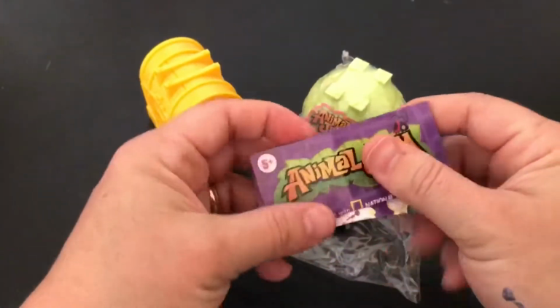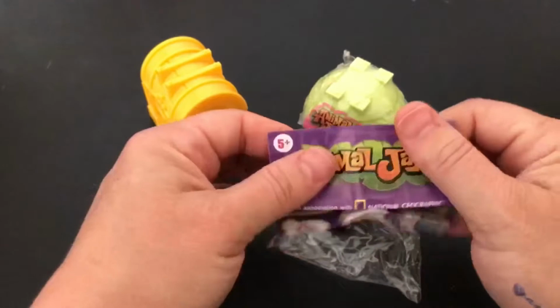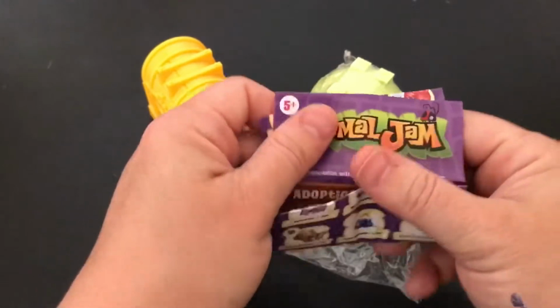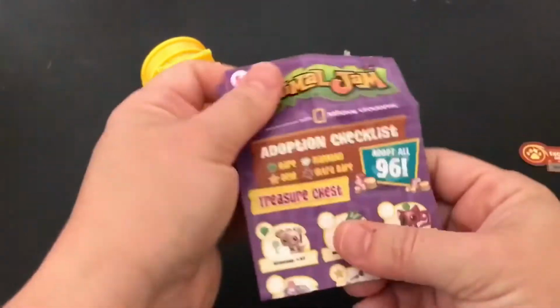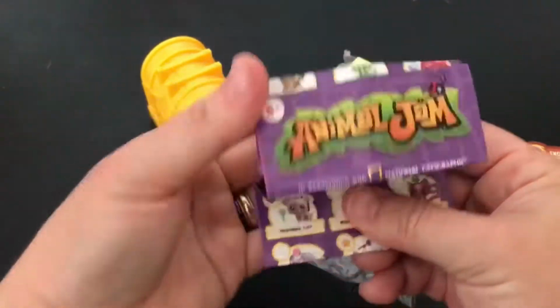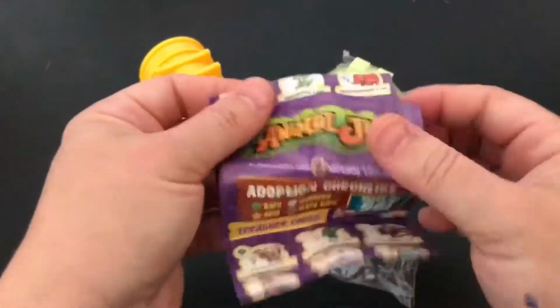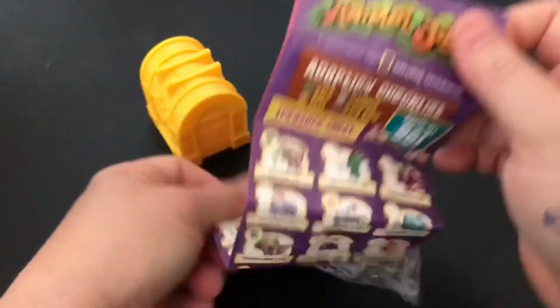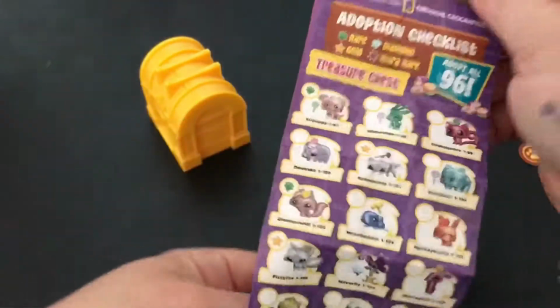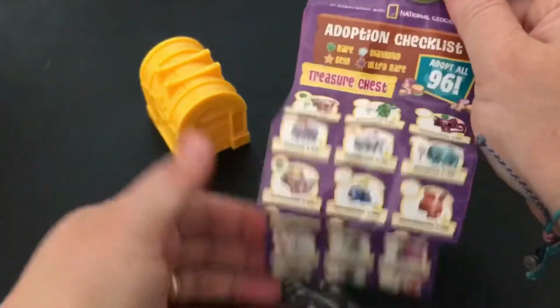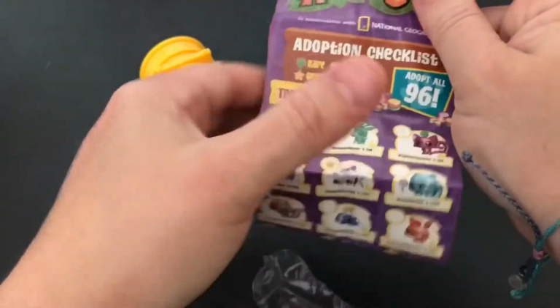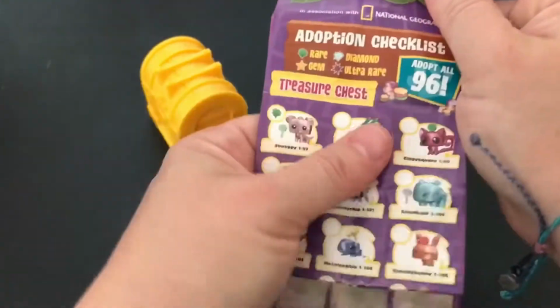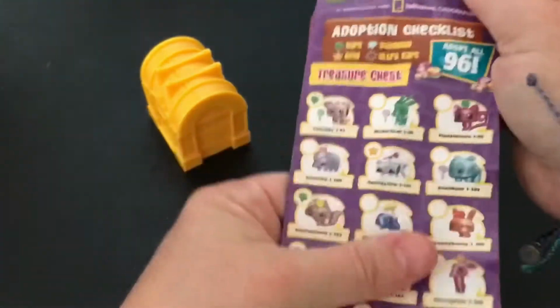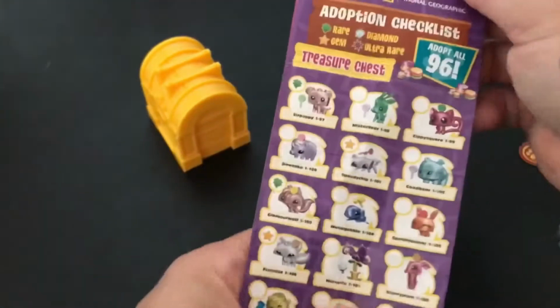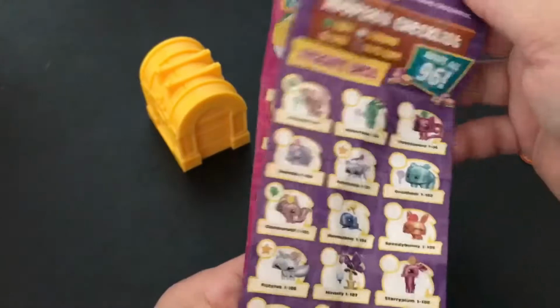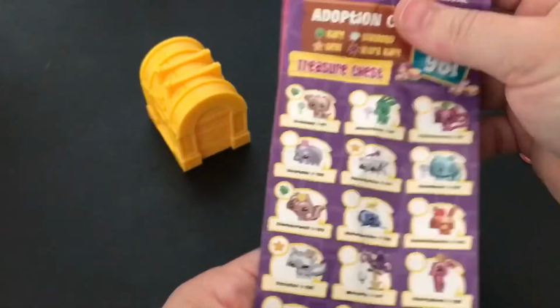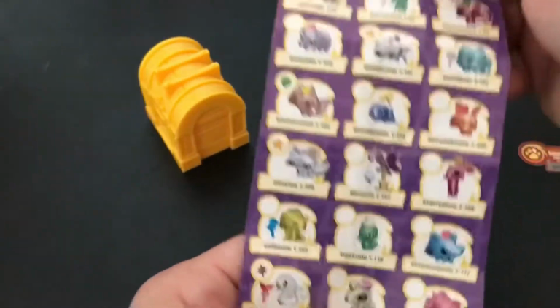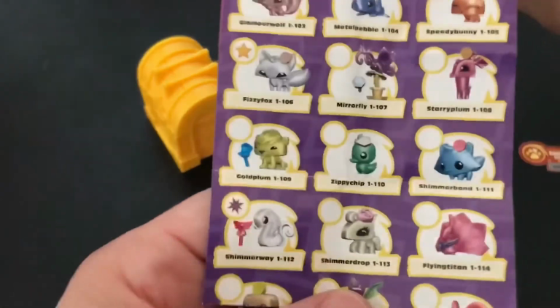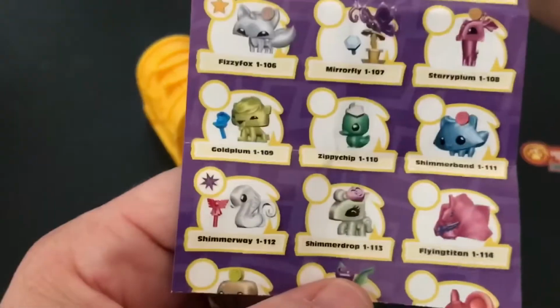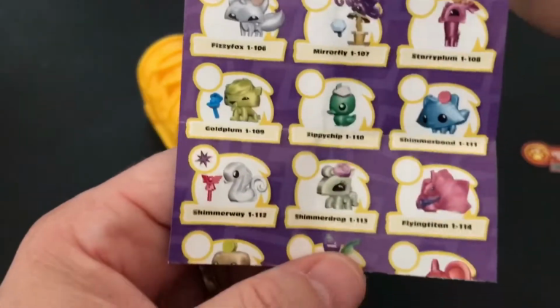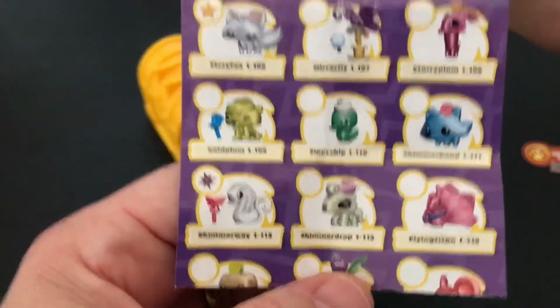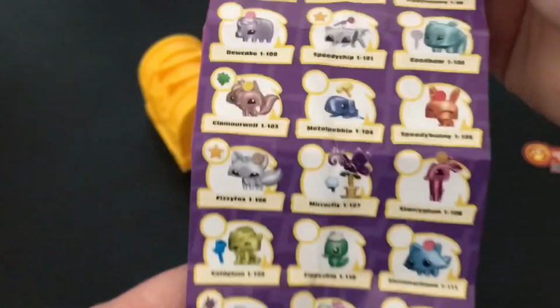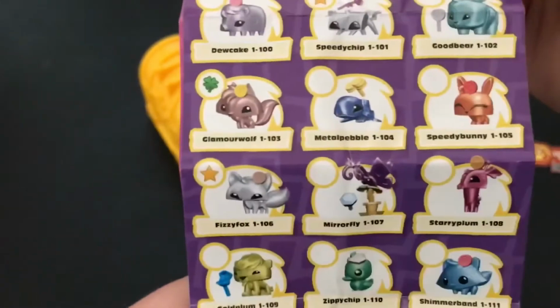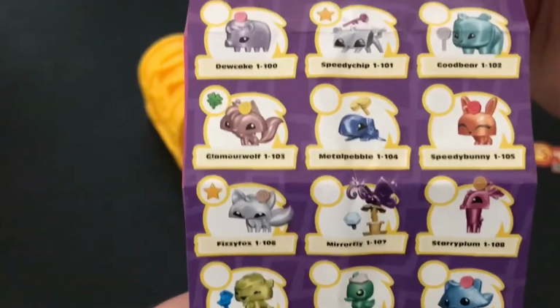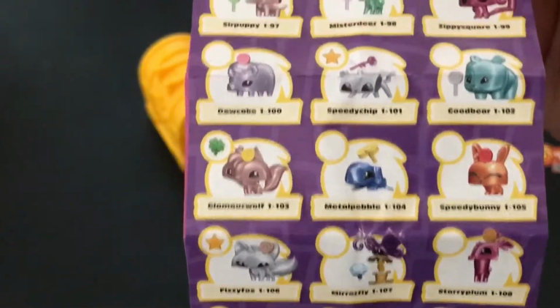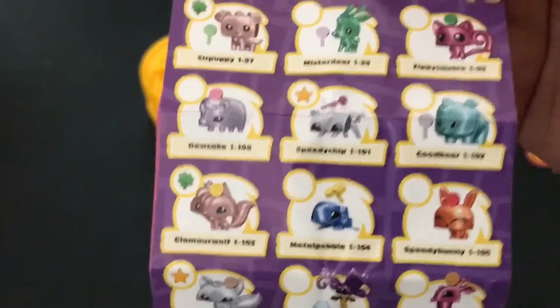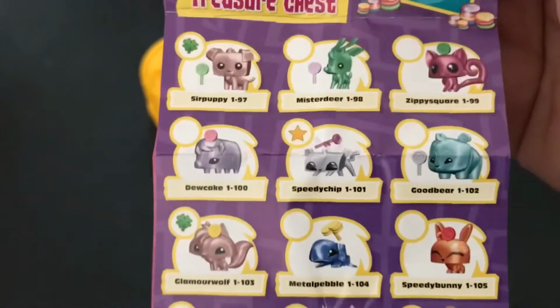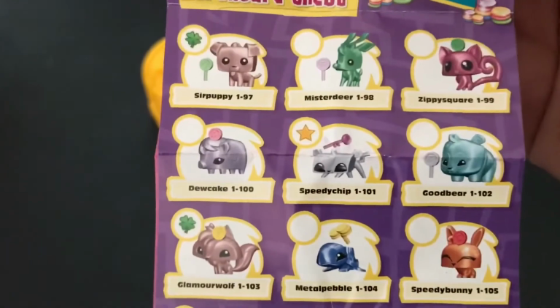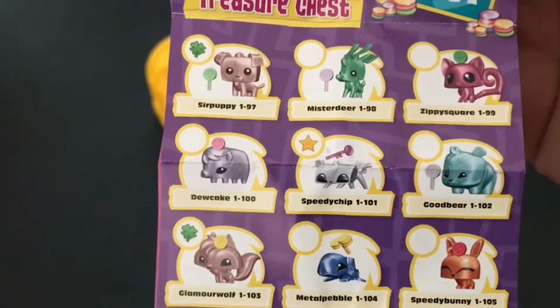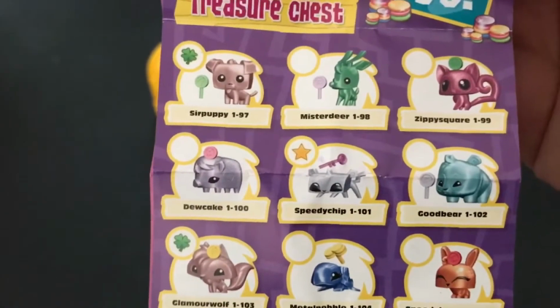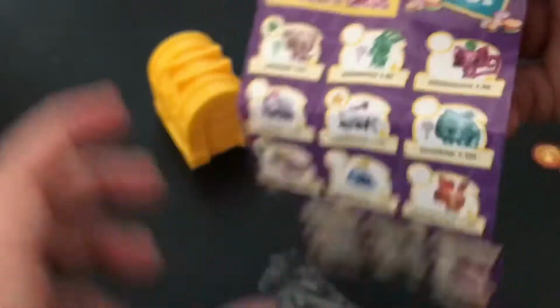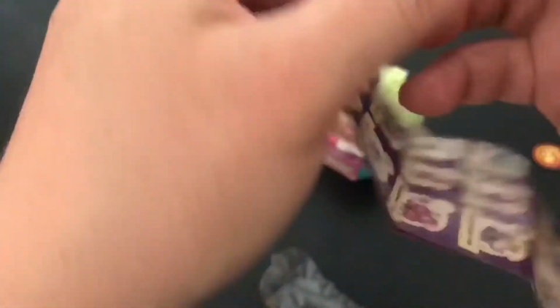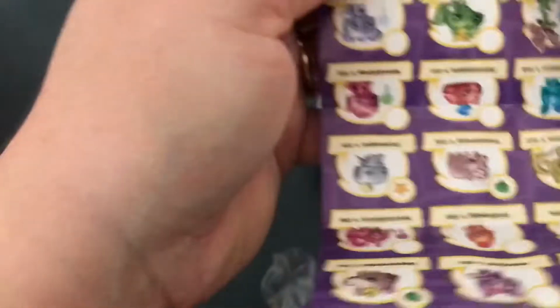And this is probably a list of the characters or animals. There's 96, it says. I love all their colors and their names. Very cool.